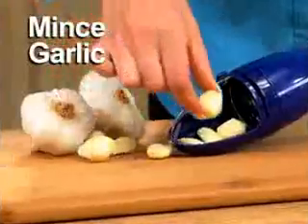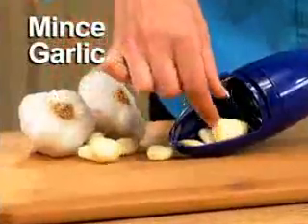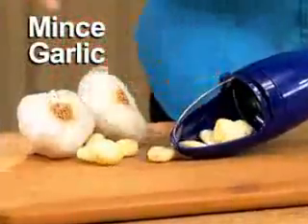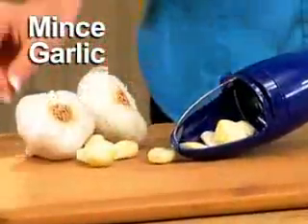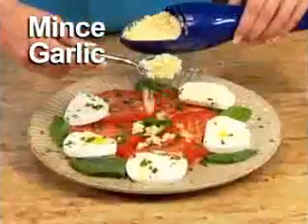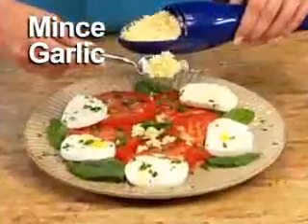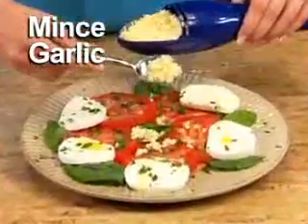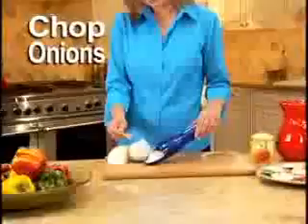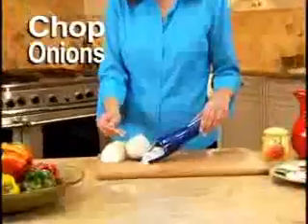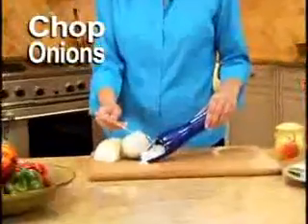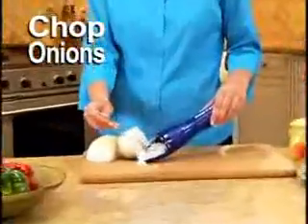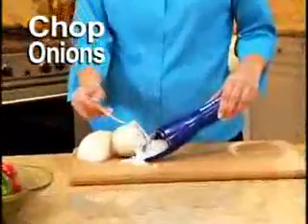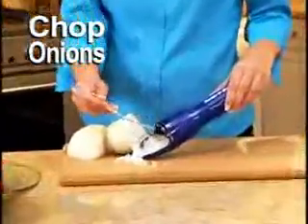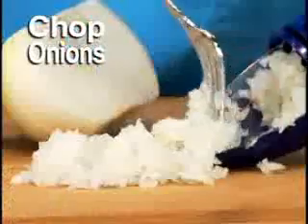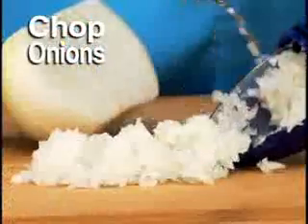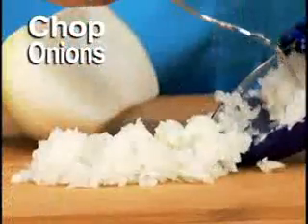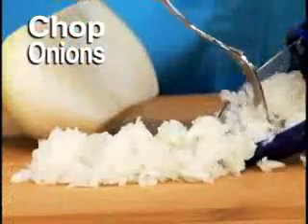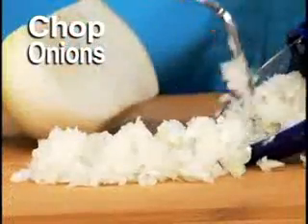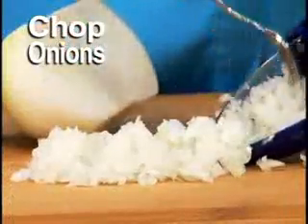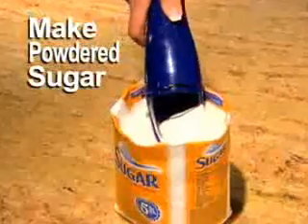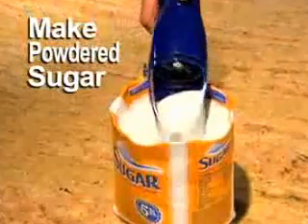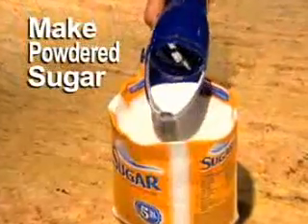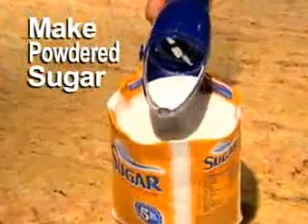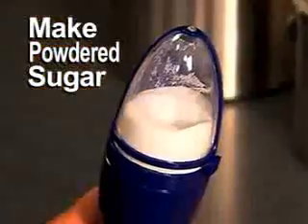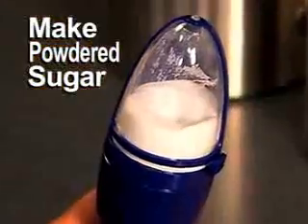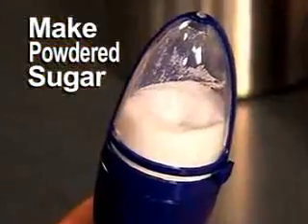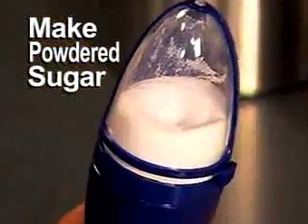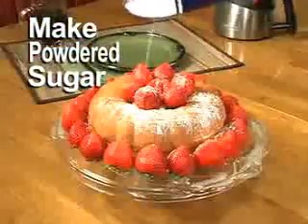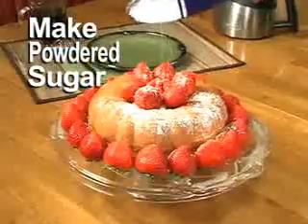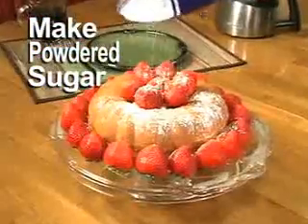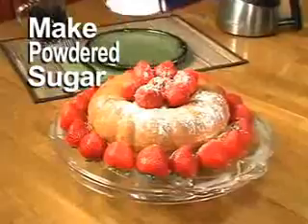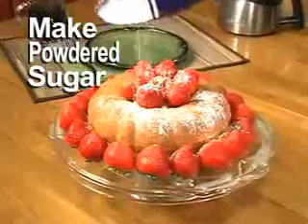It minces the right amount of garlic in a flash, and chops onions so fast you won't shed a tear. You can even Scoop and Grind regular sugar into perfect powdered sugar anytime.